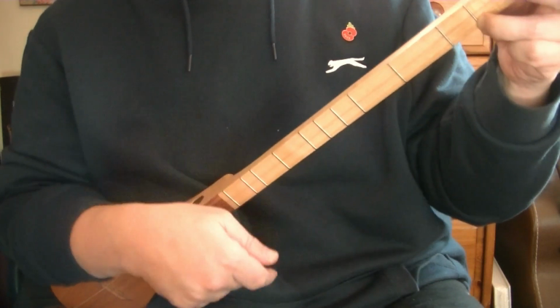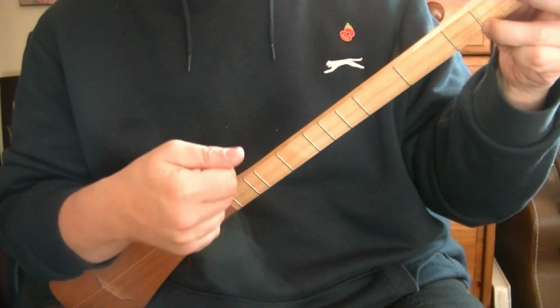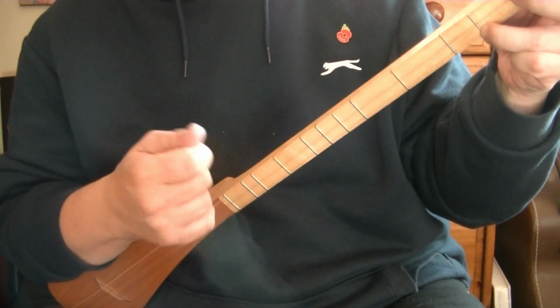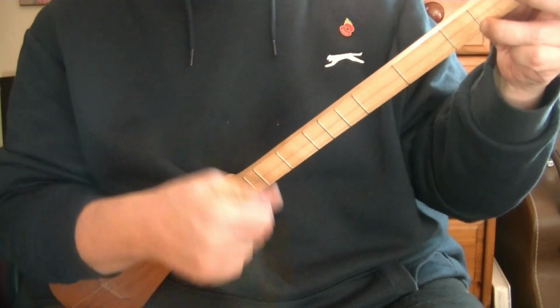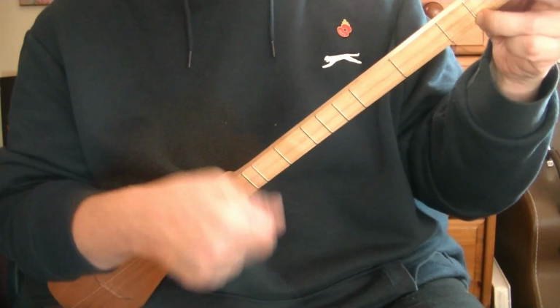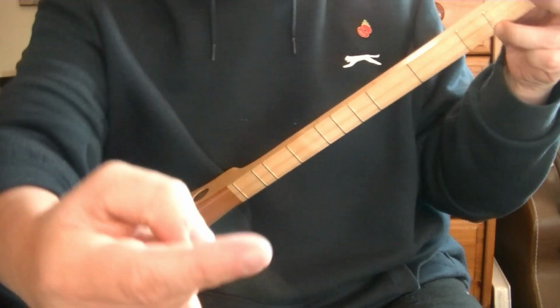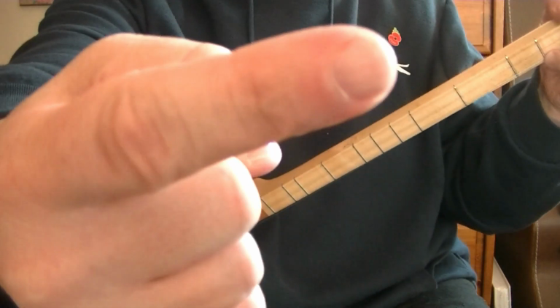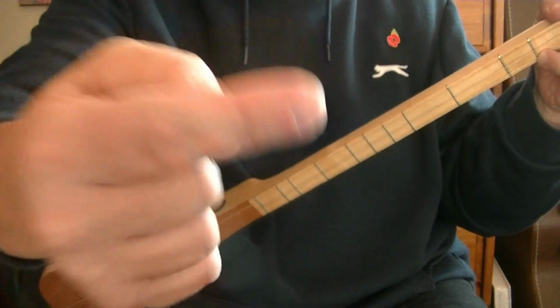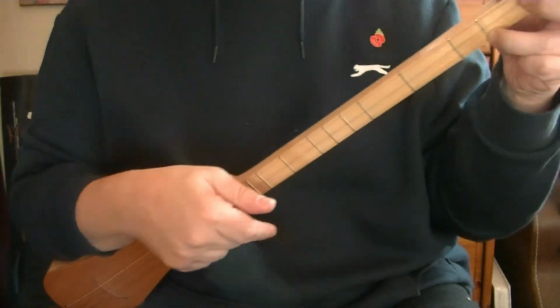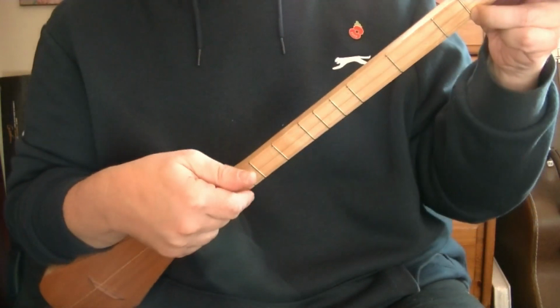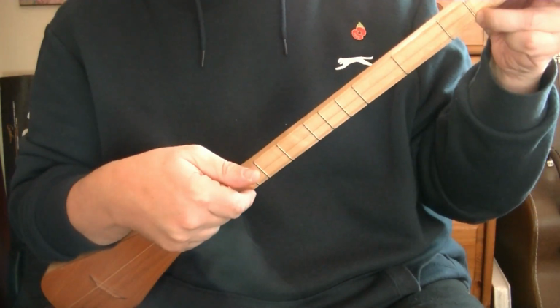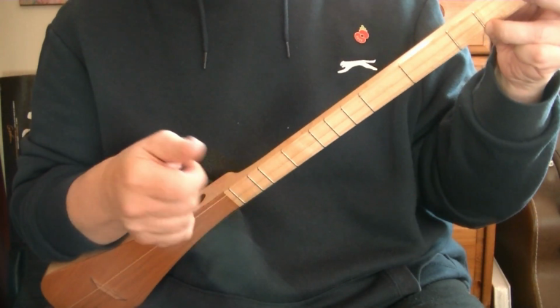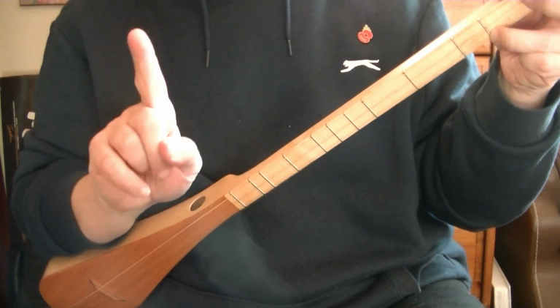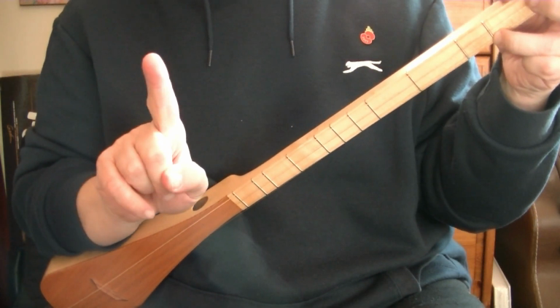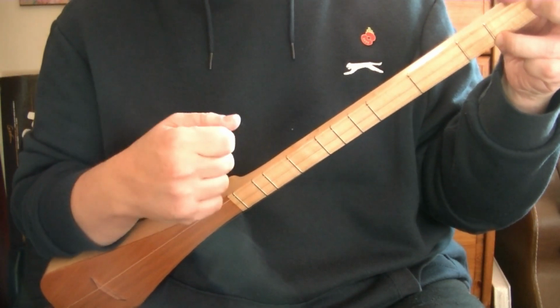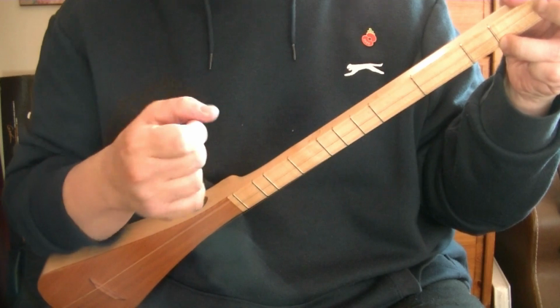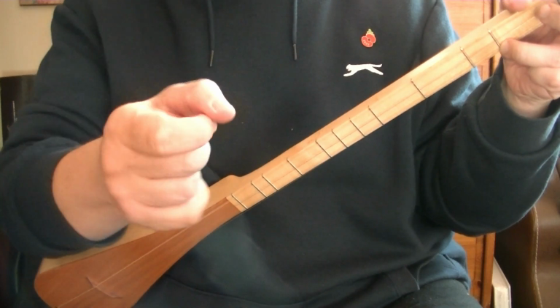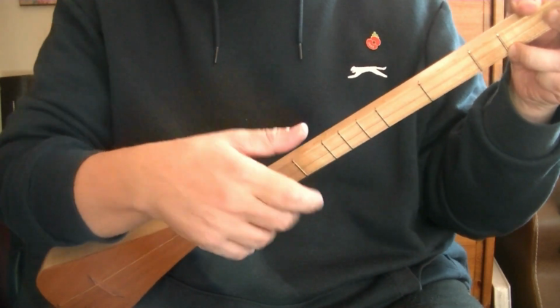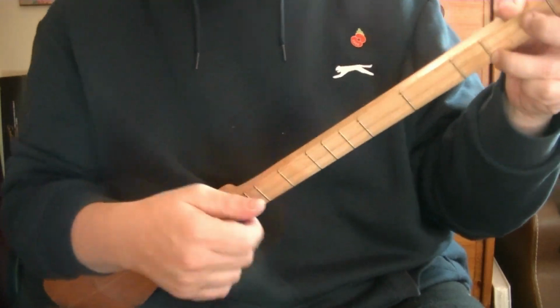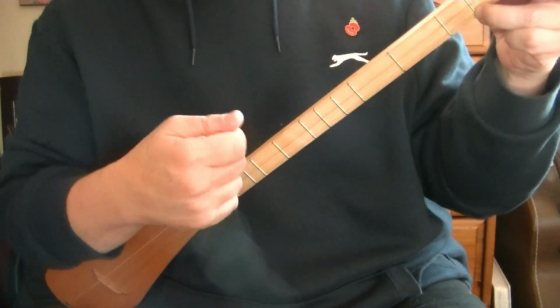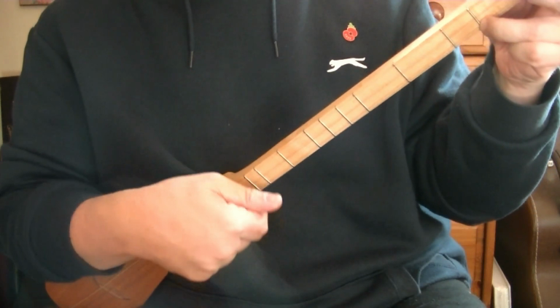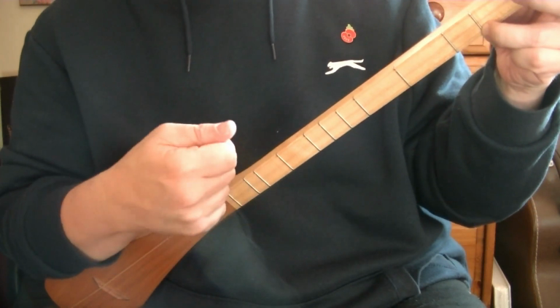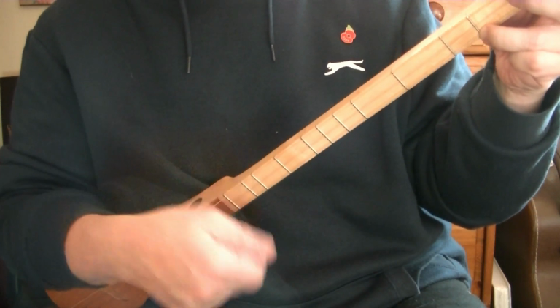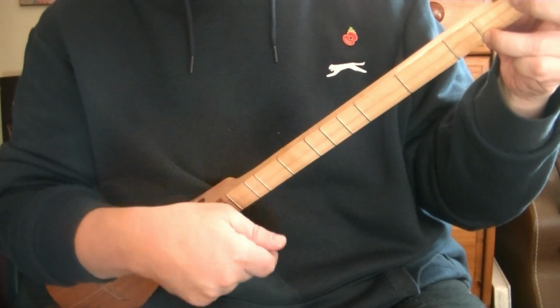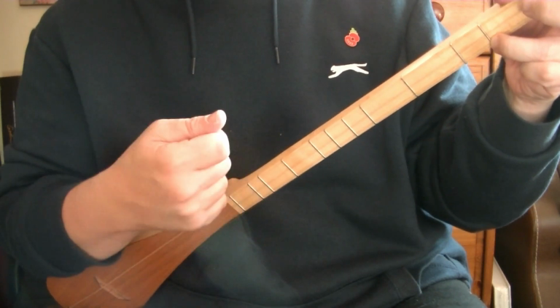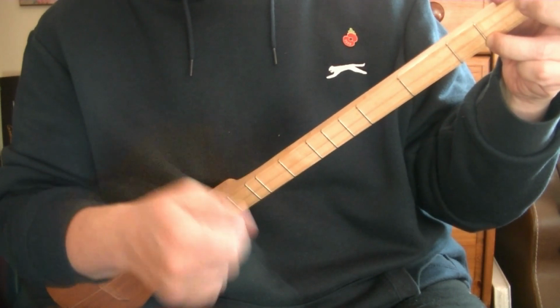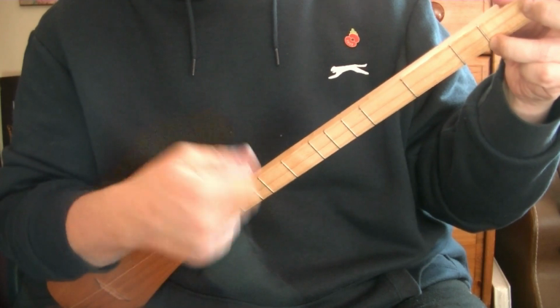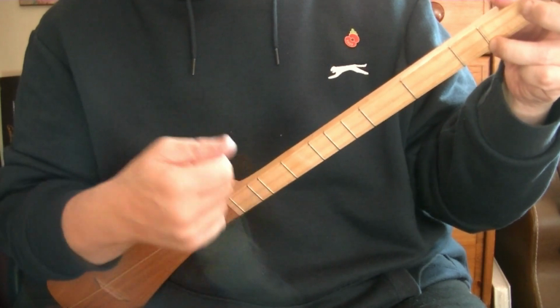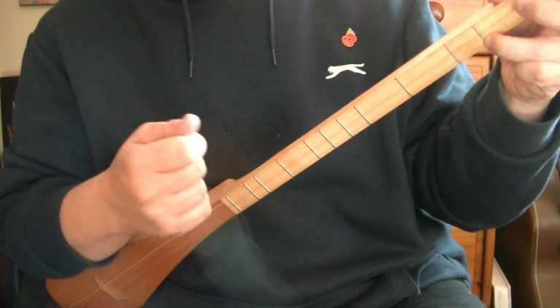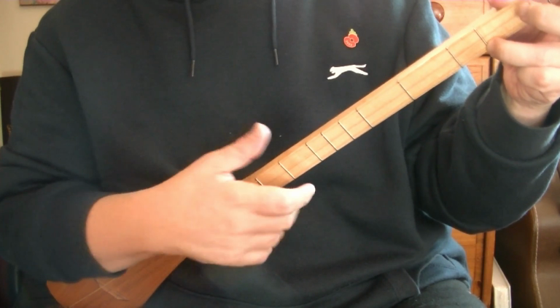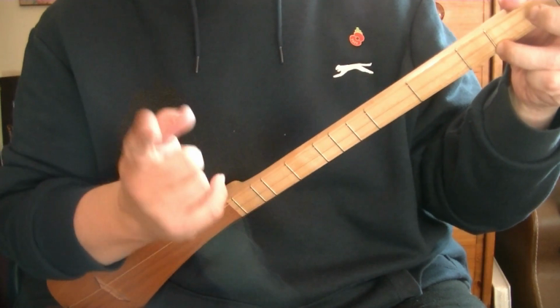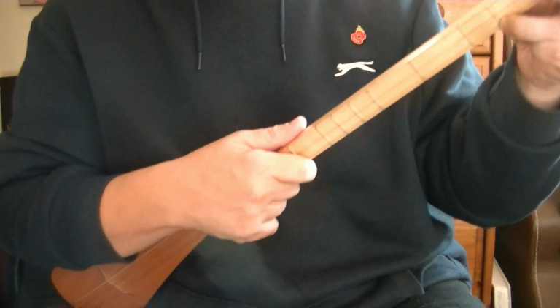So it's: down, catch, tap. When I strum down I'm using the nail. When I catch the bottom string I'm using my pad, and I'm tapping the top string with my nail. So it's nail, pad, nail.